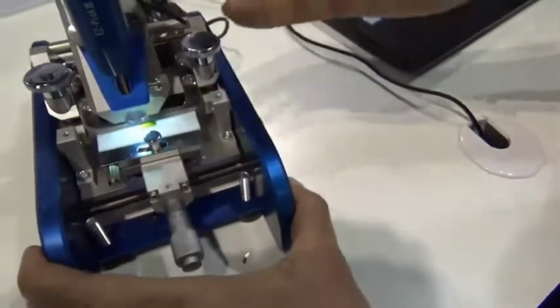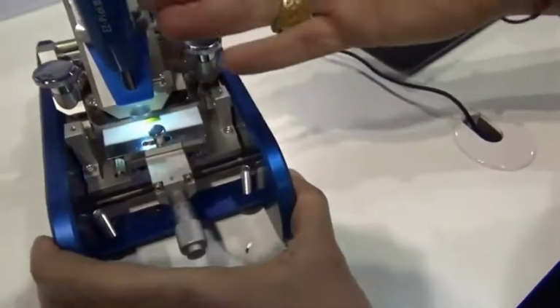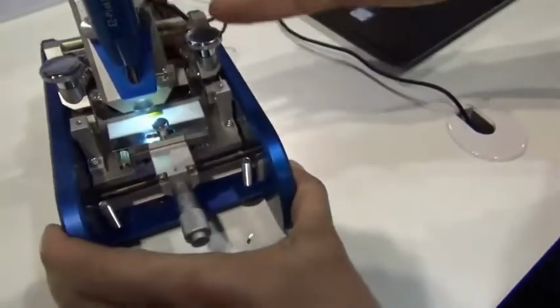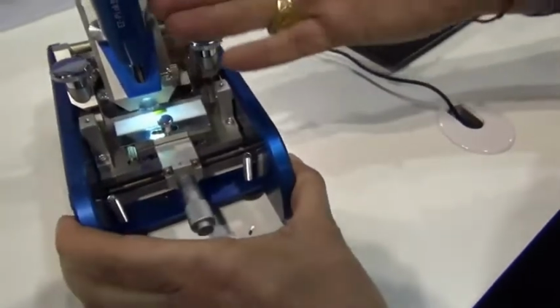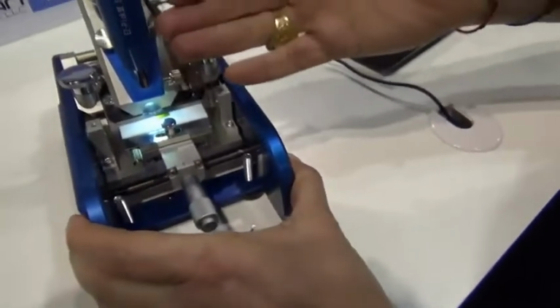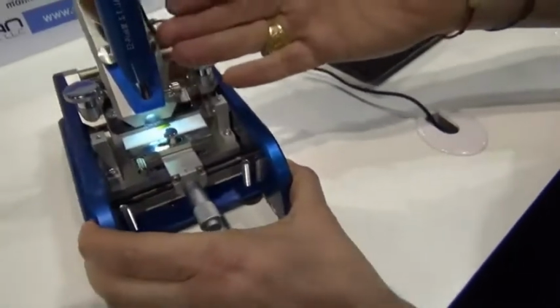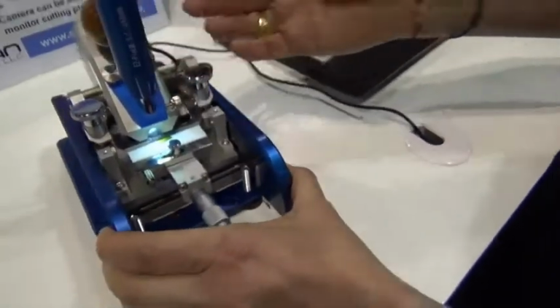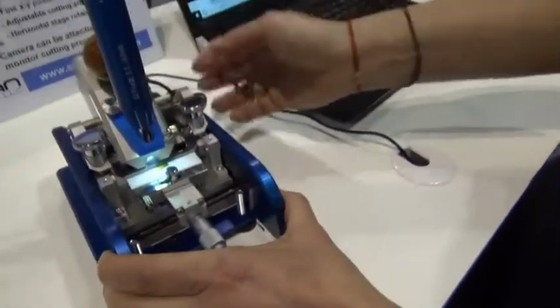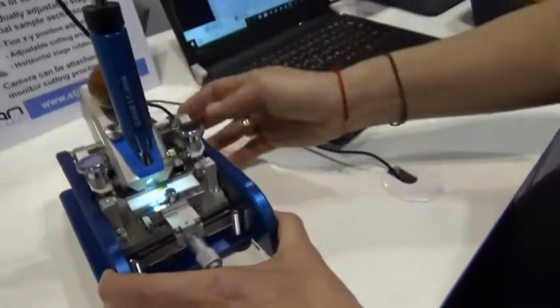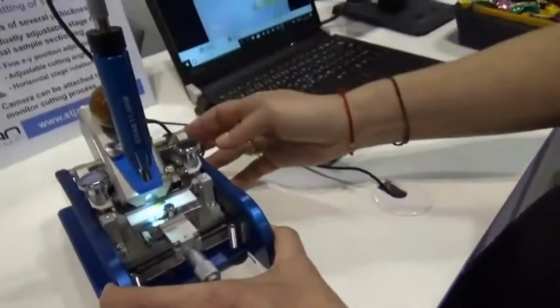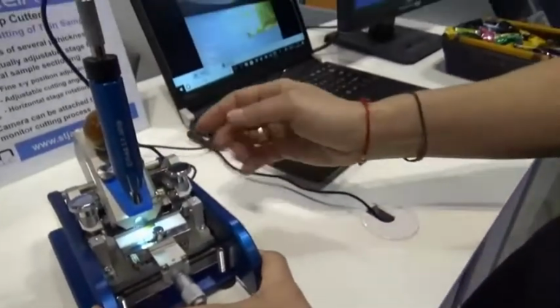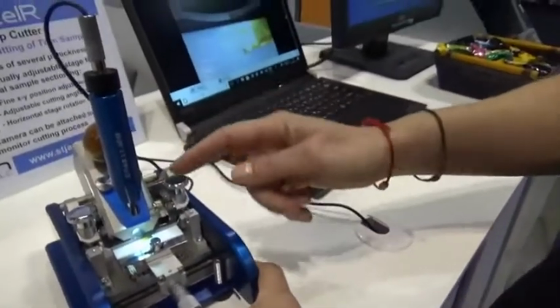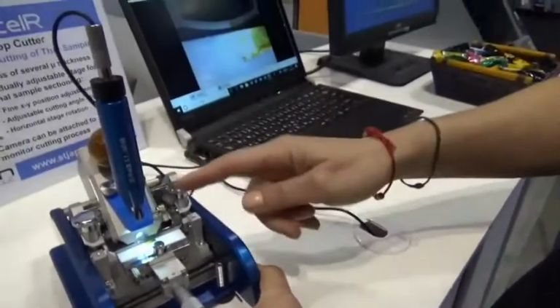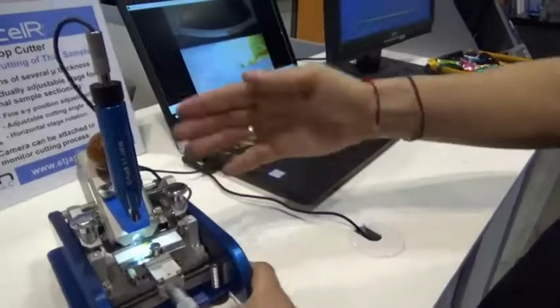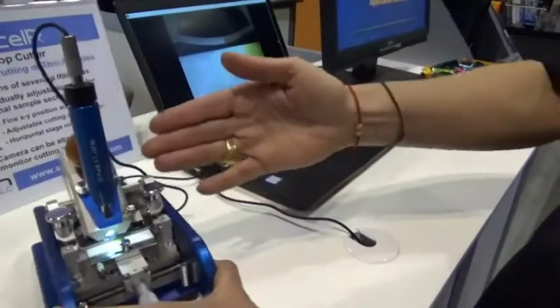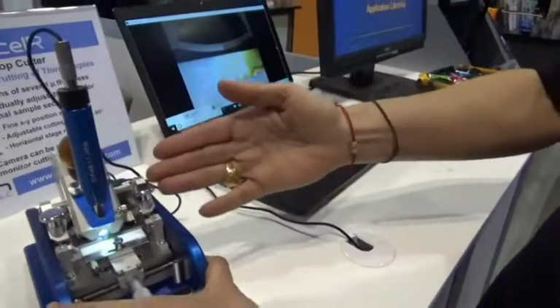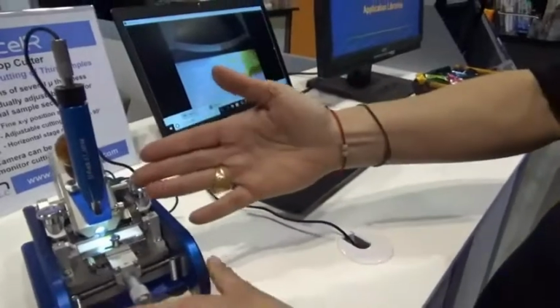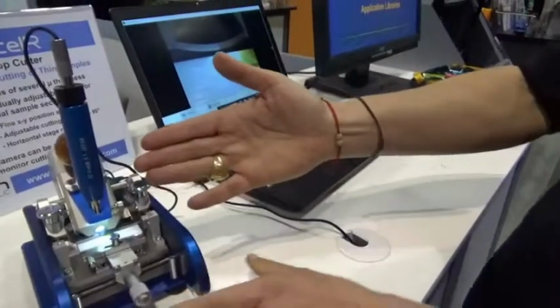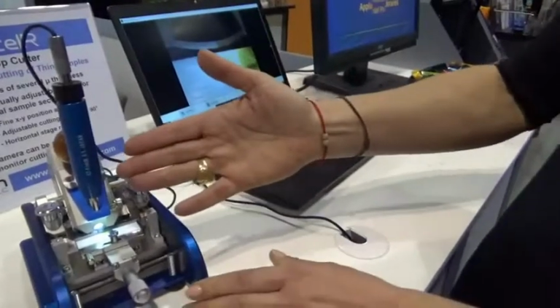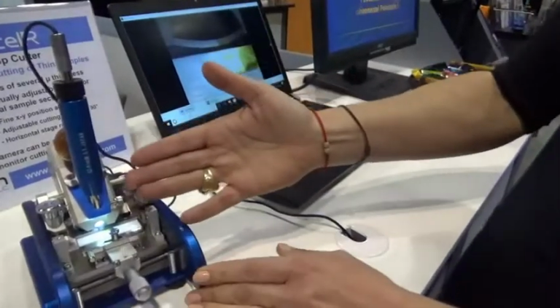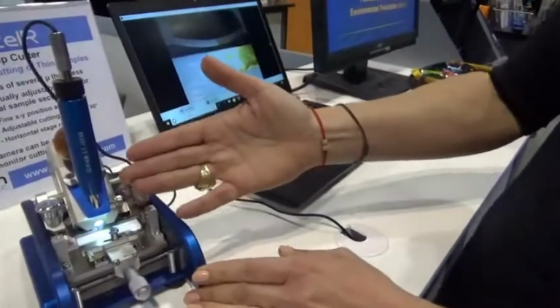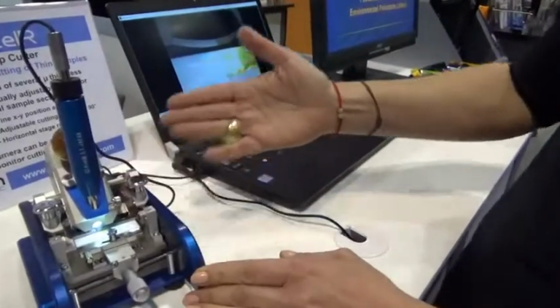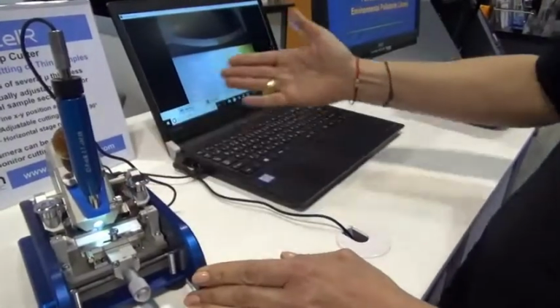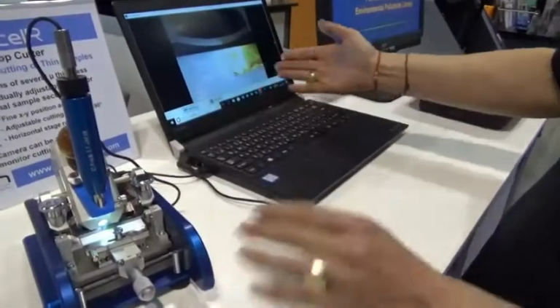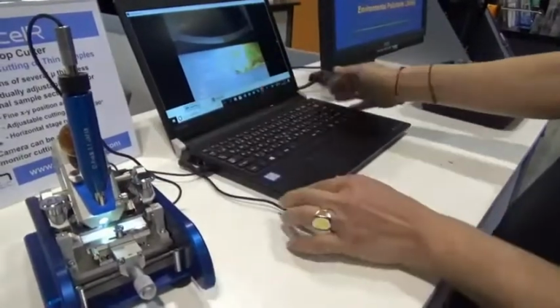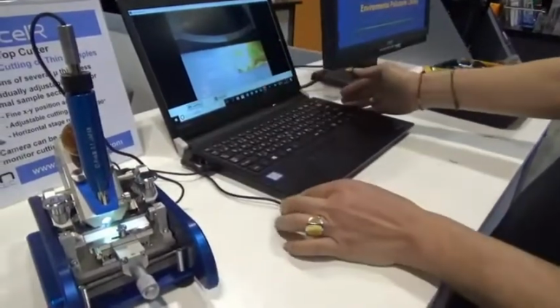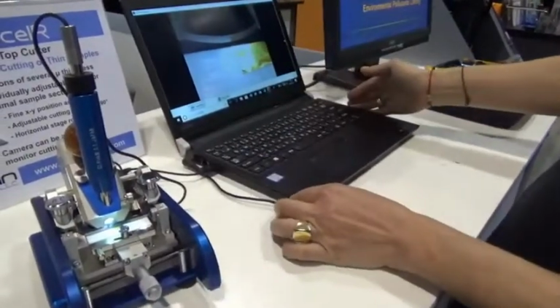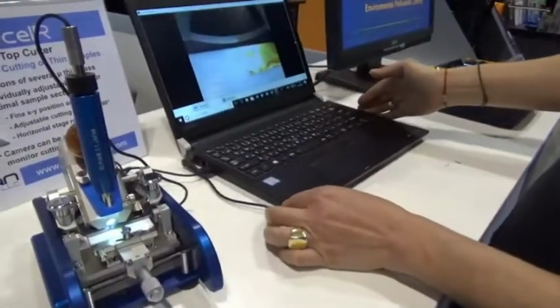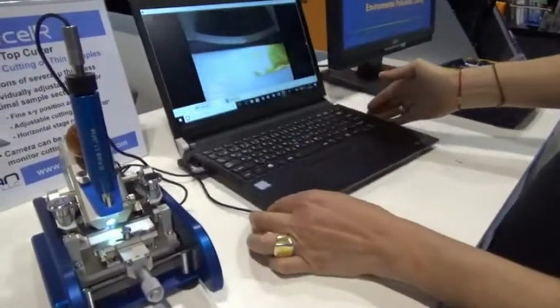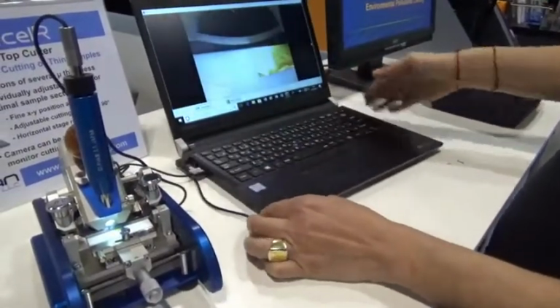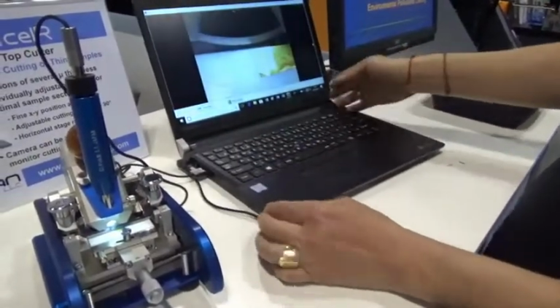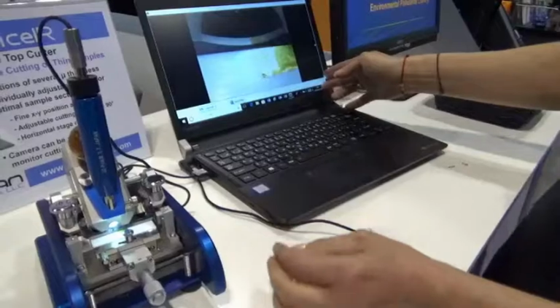Here you see a camera attached to the Easy Slicer and you can monitor all your cutting actions here on your laptop.